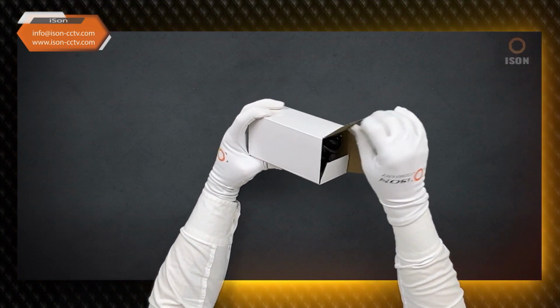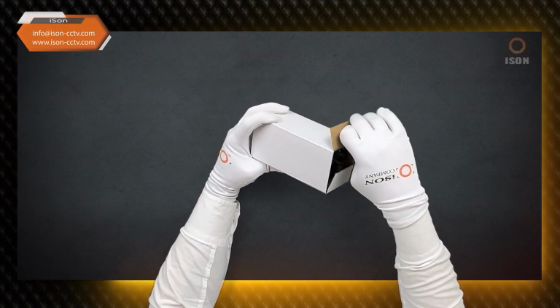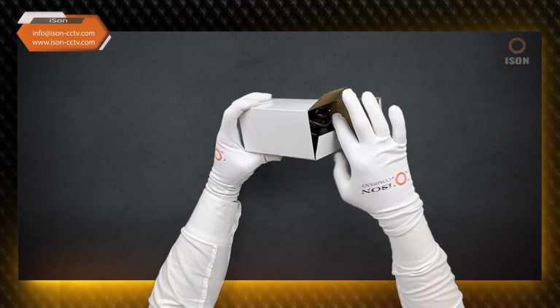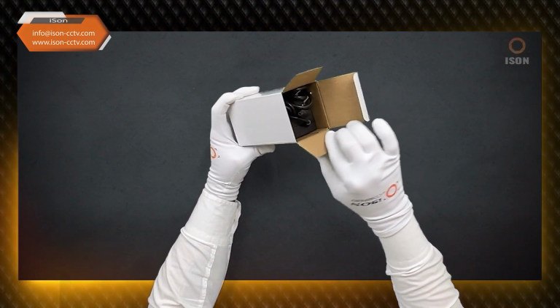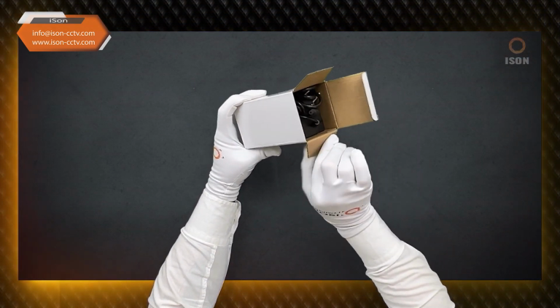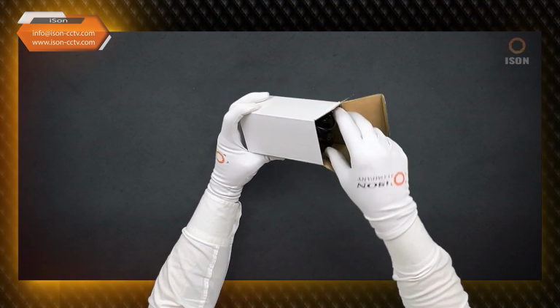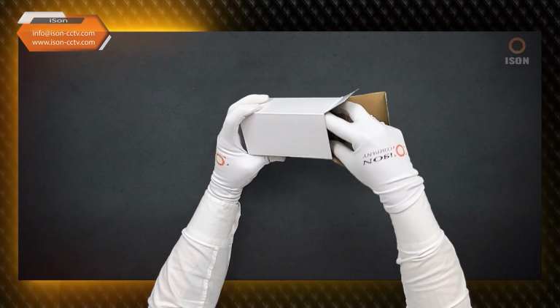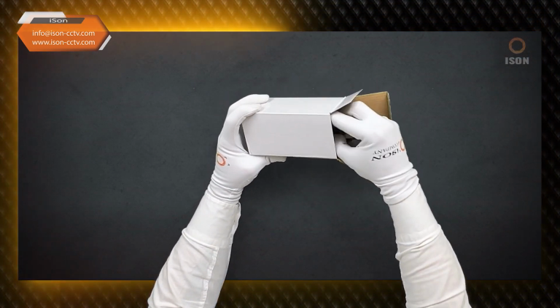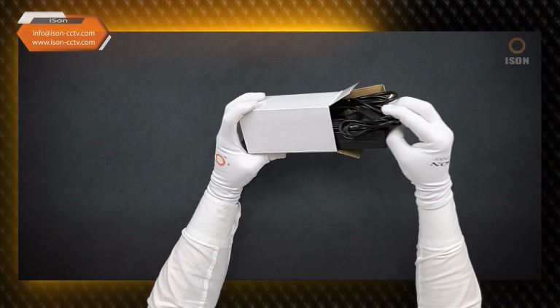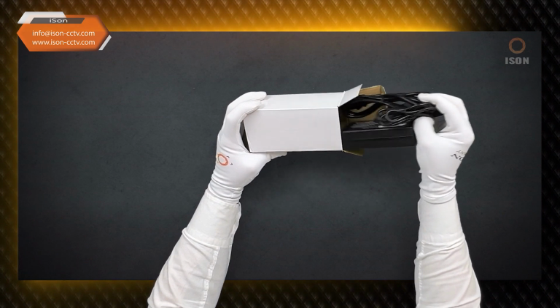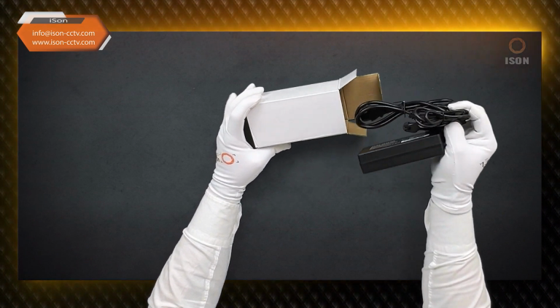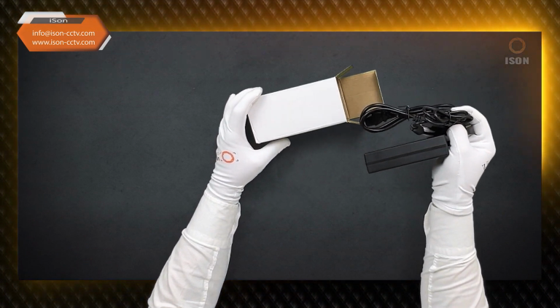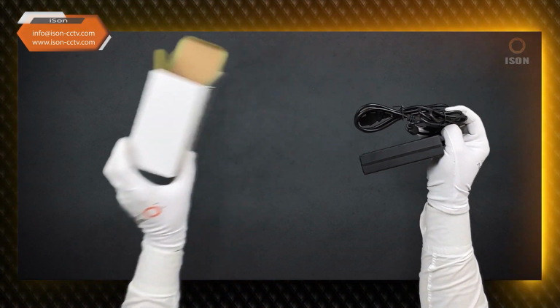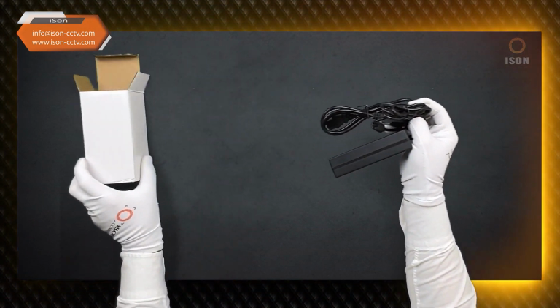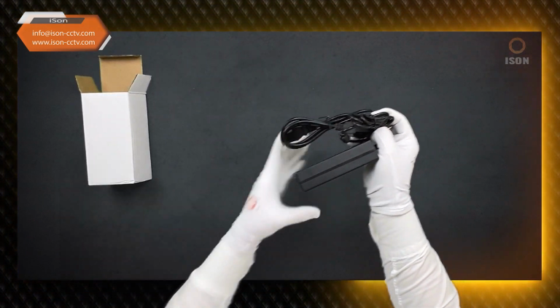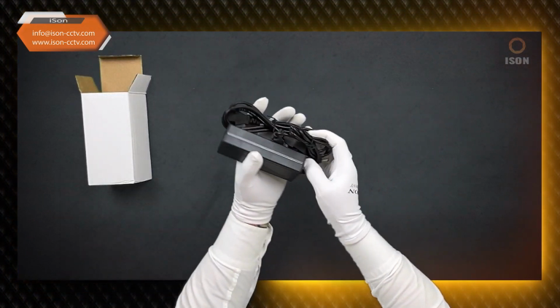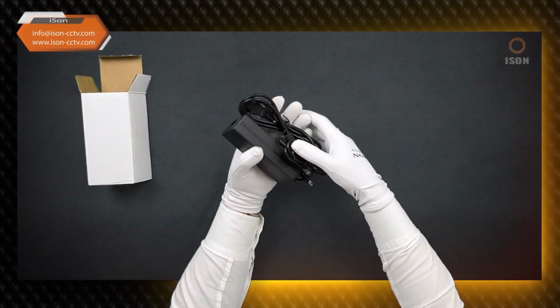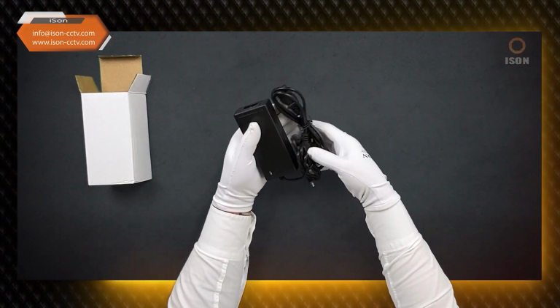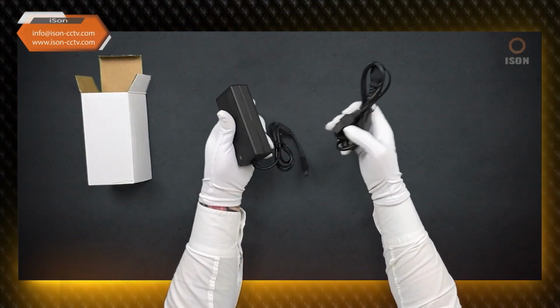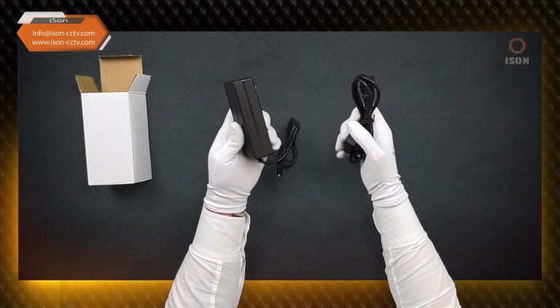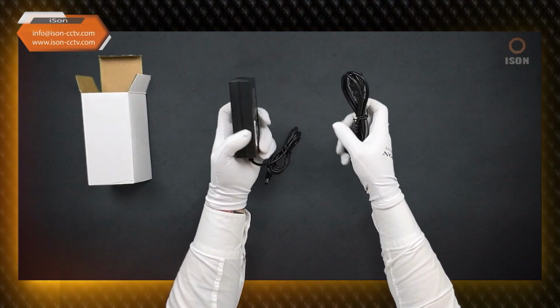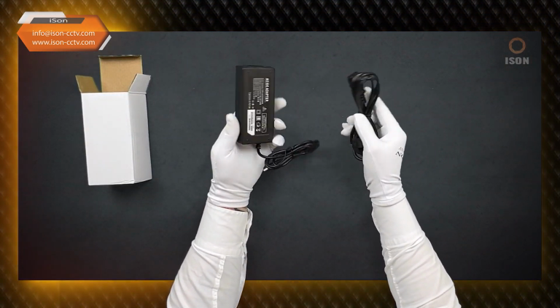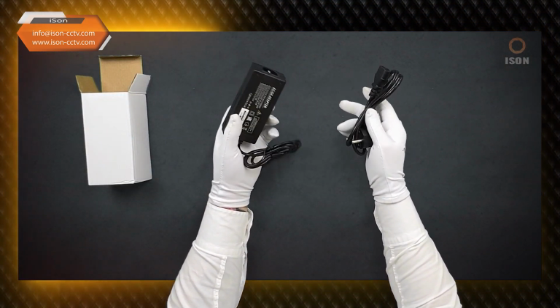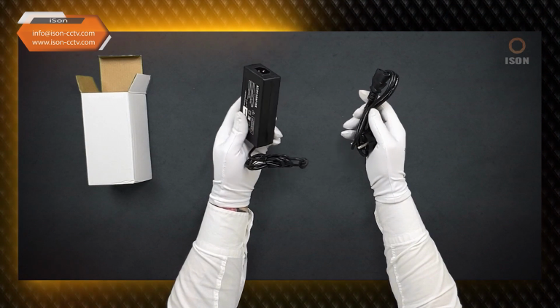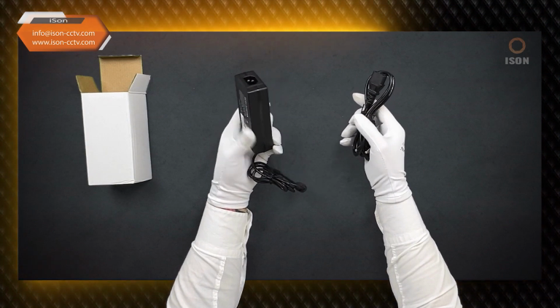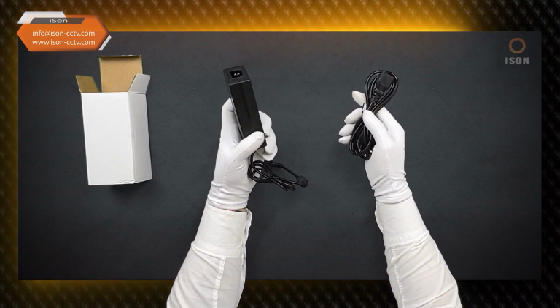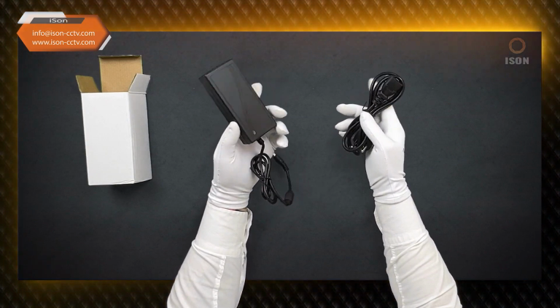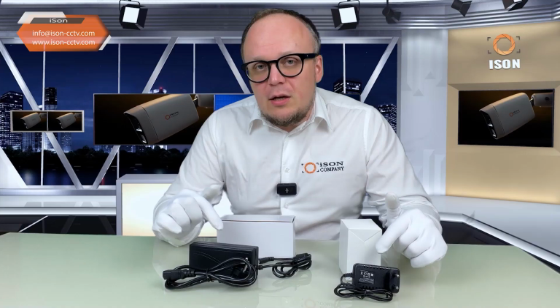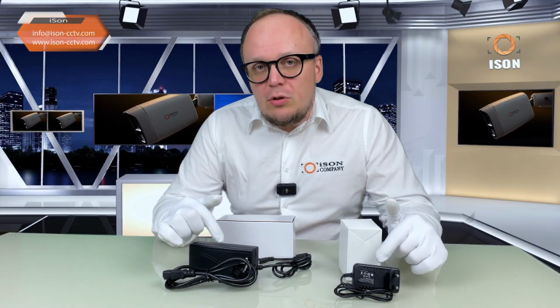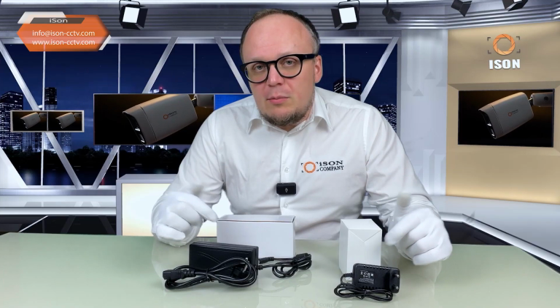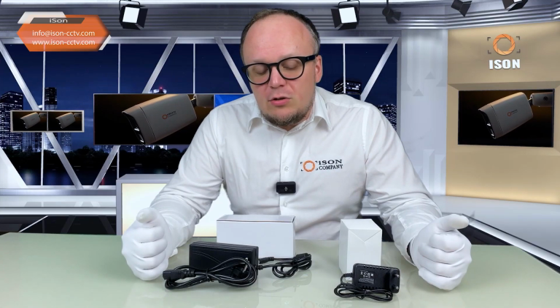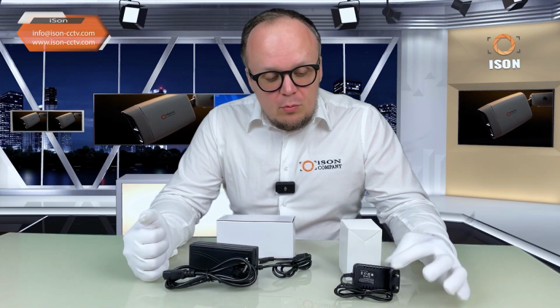Power supplies for iSun surveillance cameras range from one to six amps. They also come in more powerful versions. There are also uninterruptible power supplies, but right now we are only talking about these two formats.